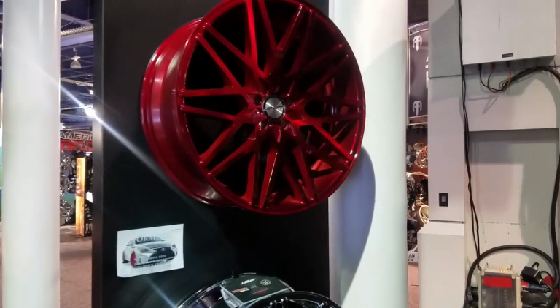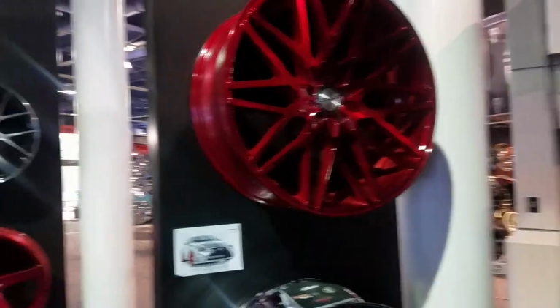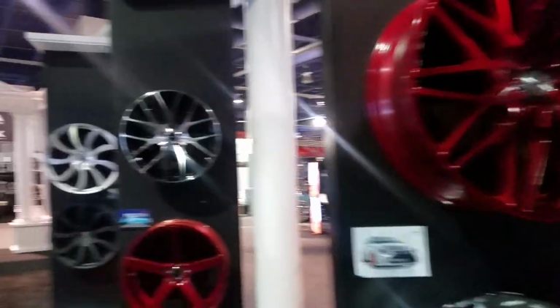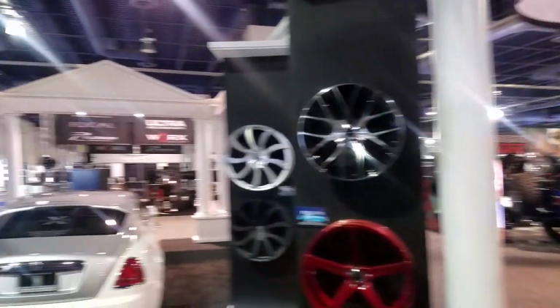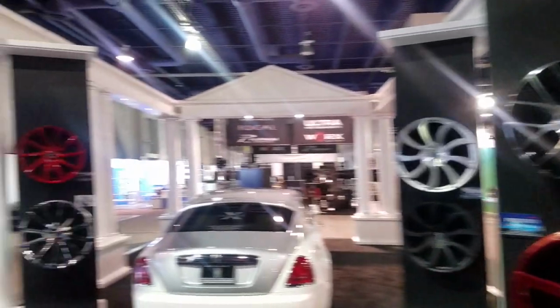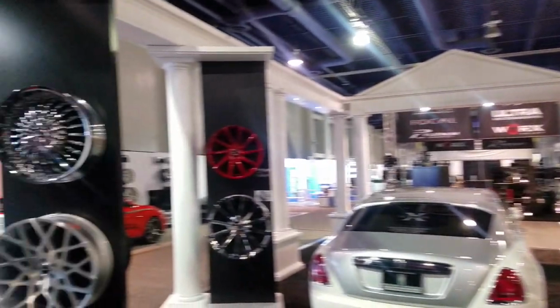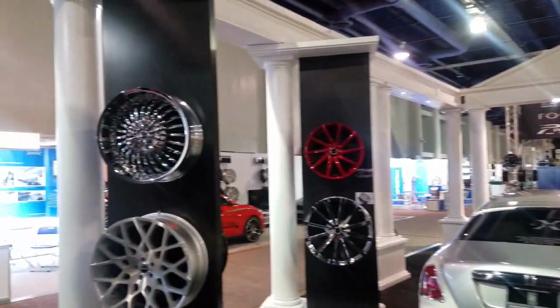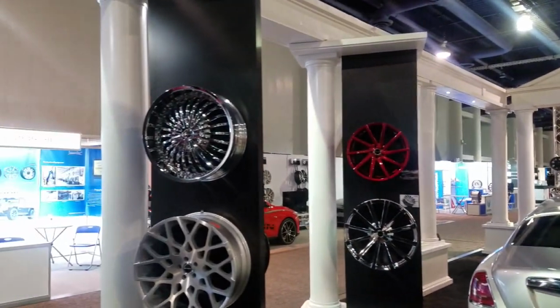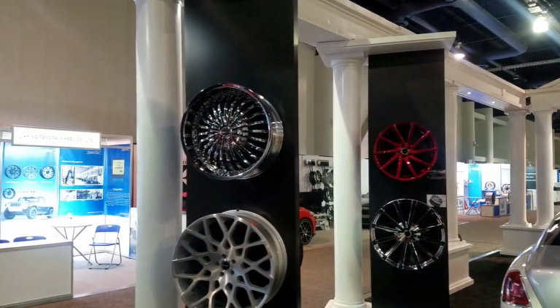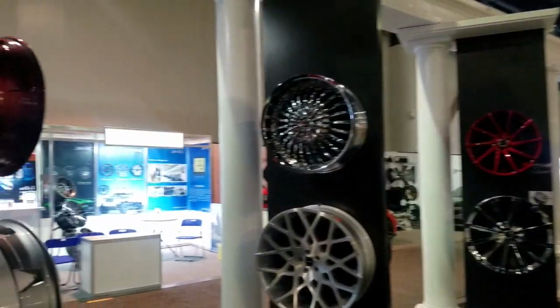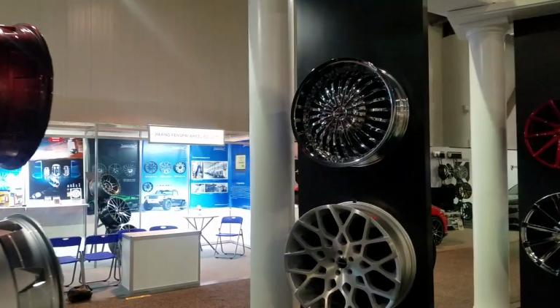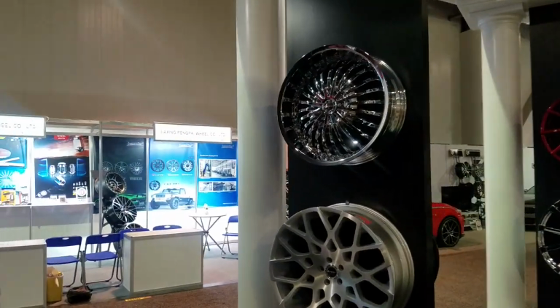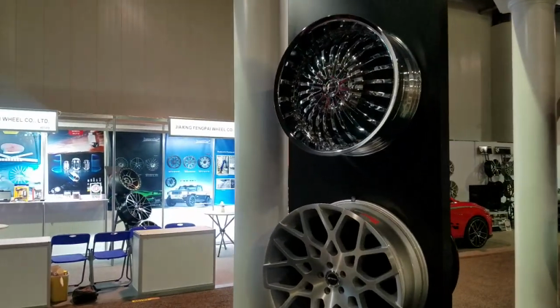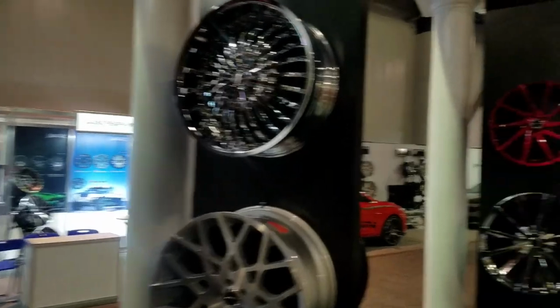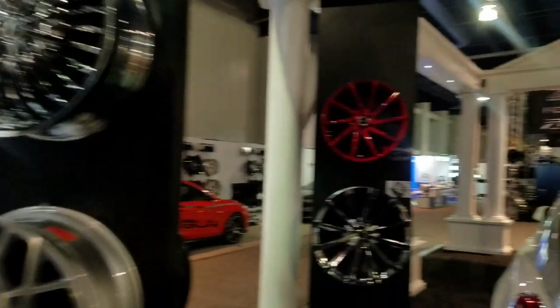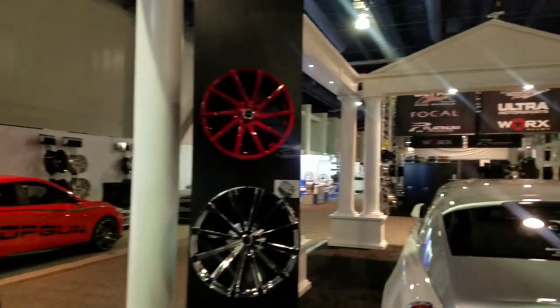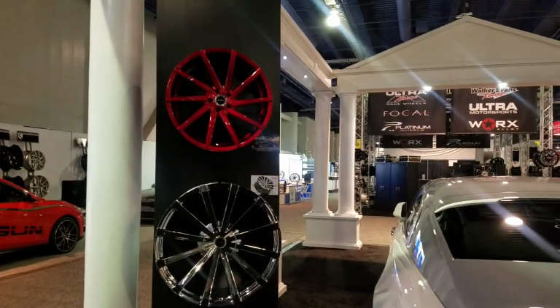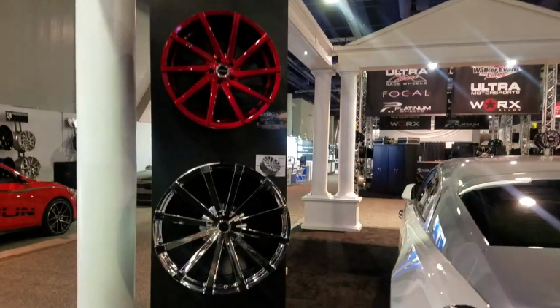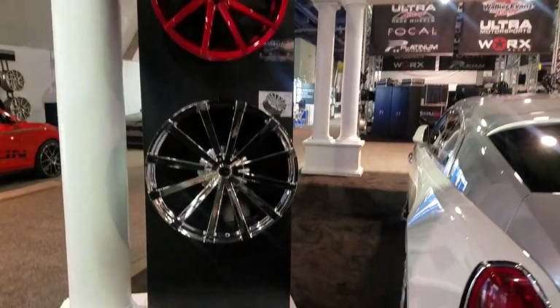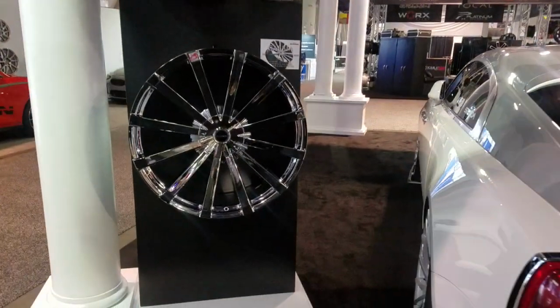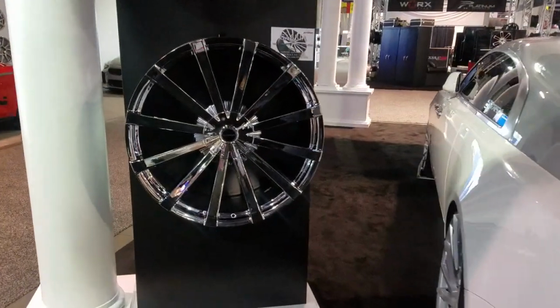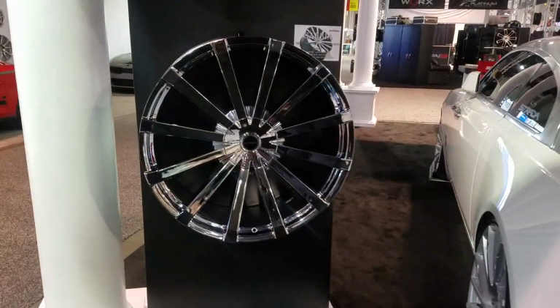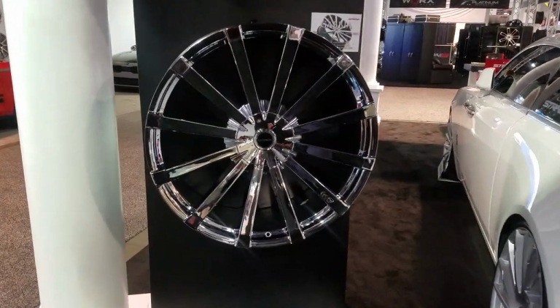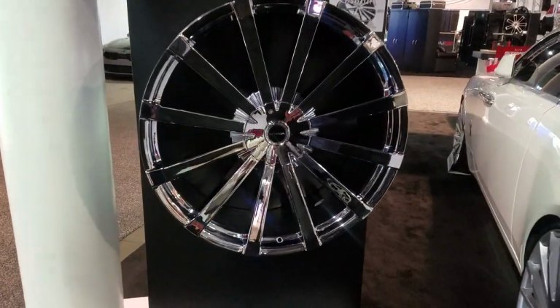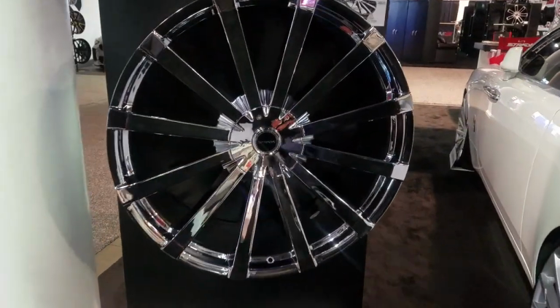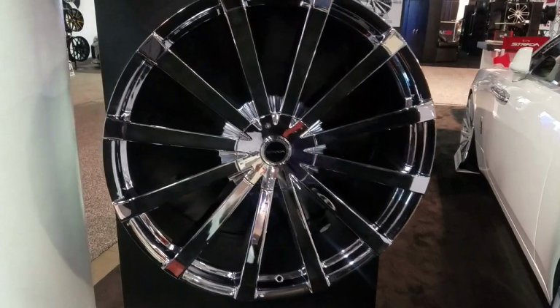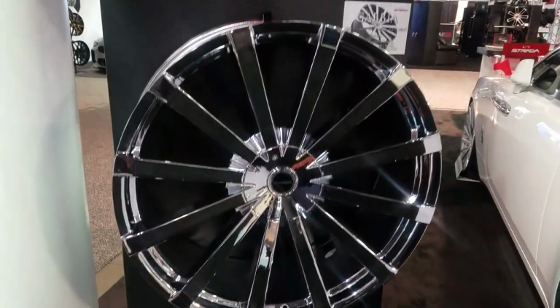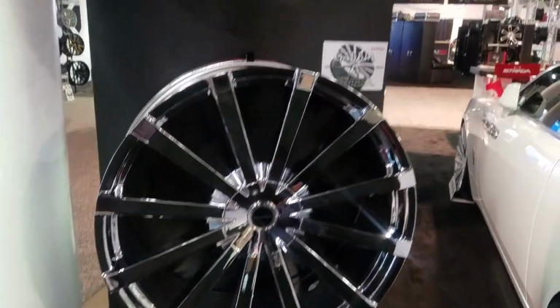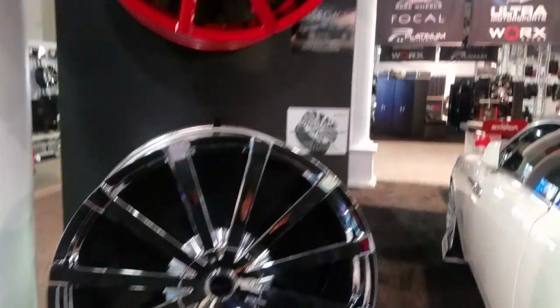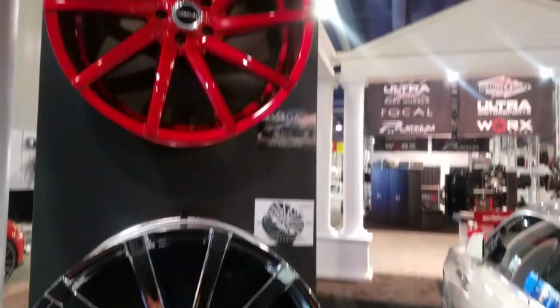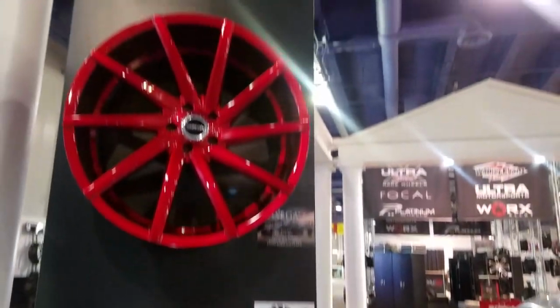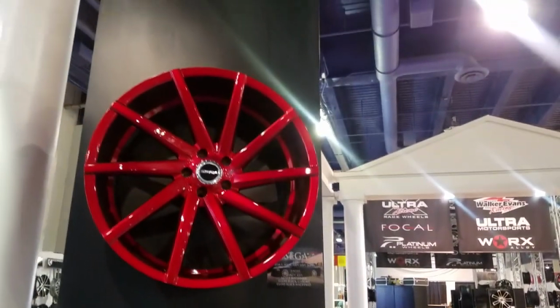I'm going to walk around a little bit more, let you look at the full selection. Got this one right here, very similar to the Velocity VW-12. It can be drilled, so it's usually always in stock for everything if you're looking for that.